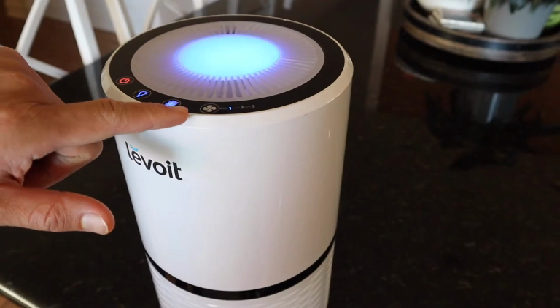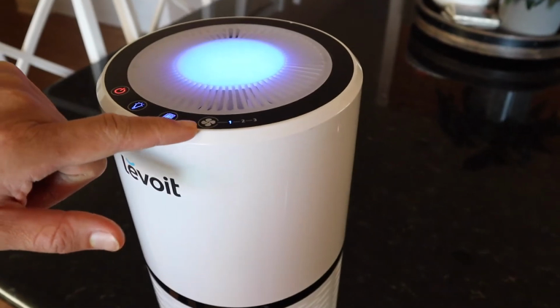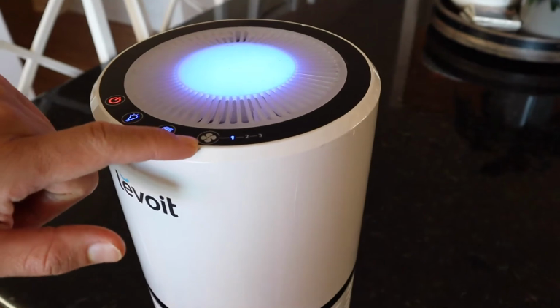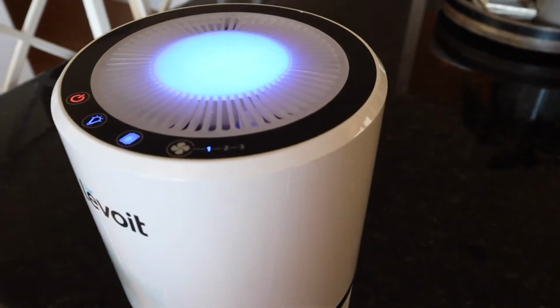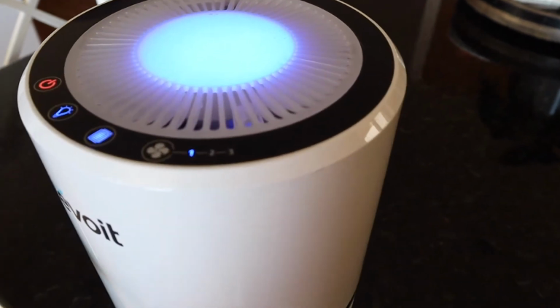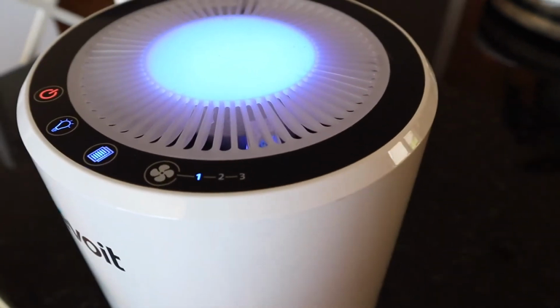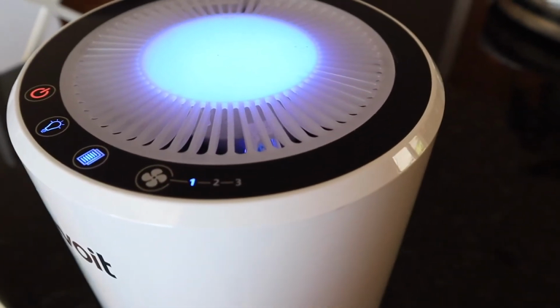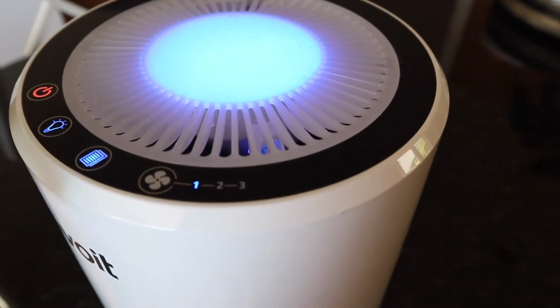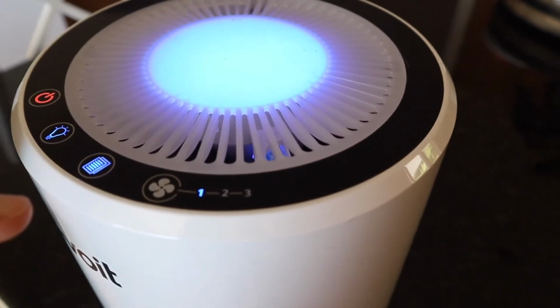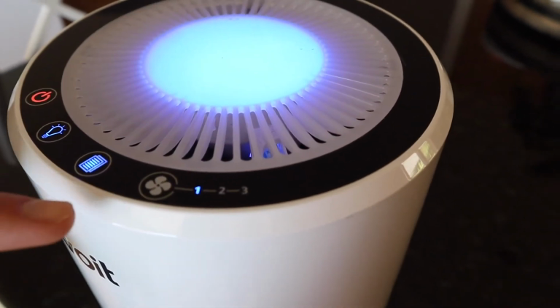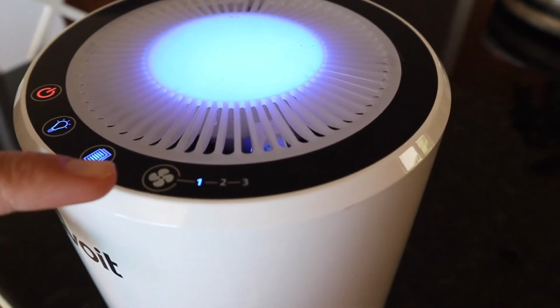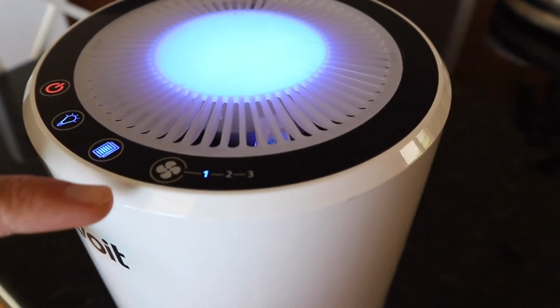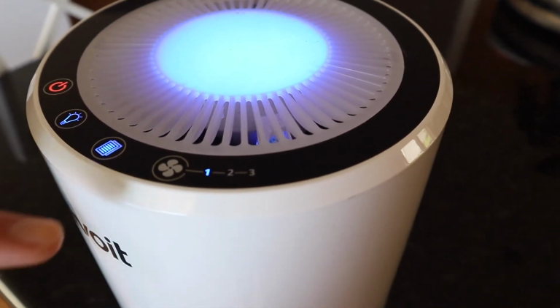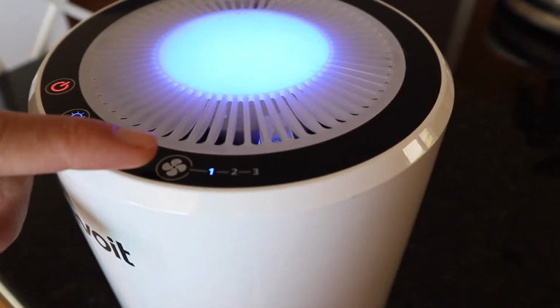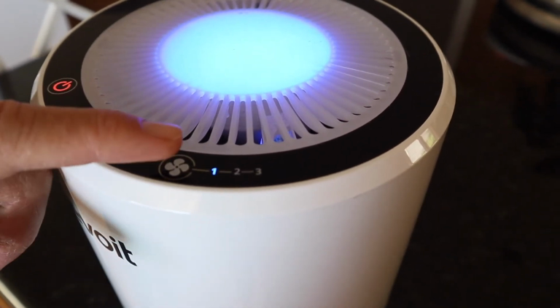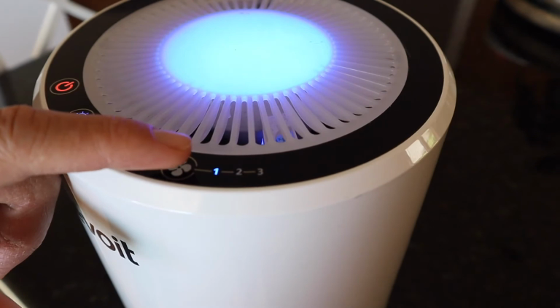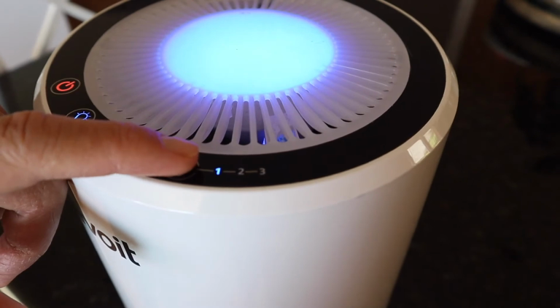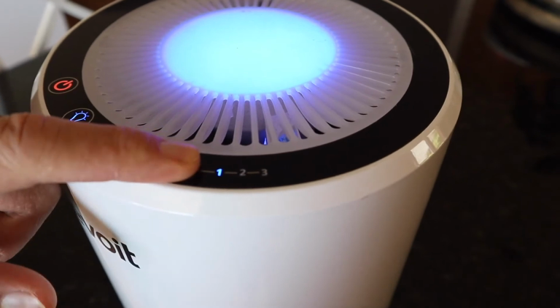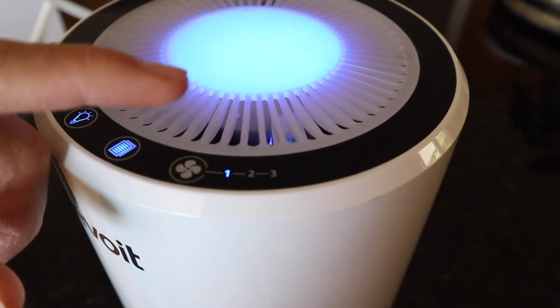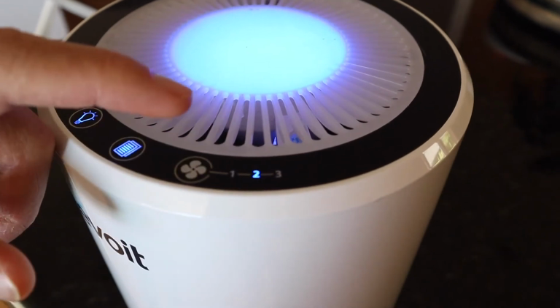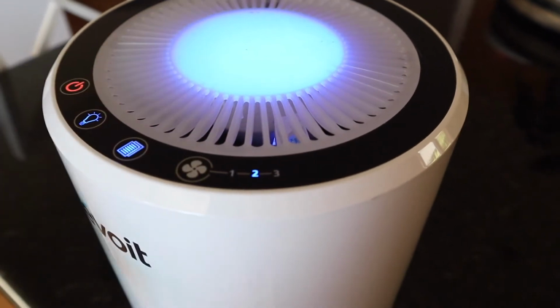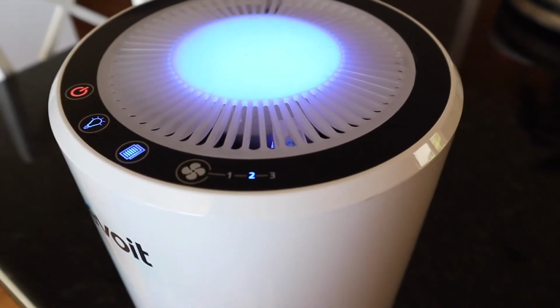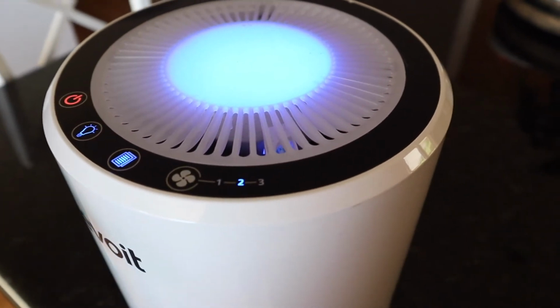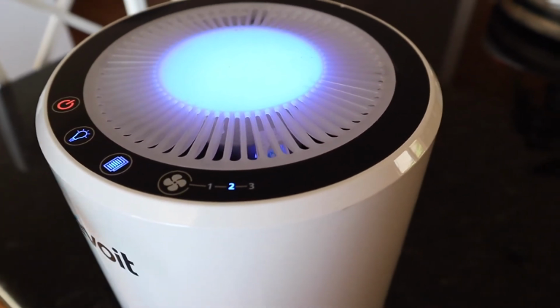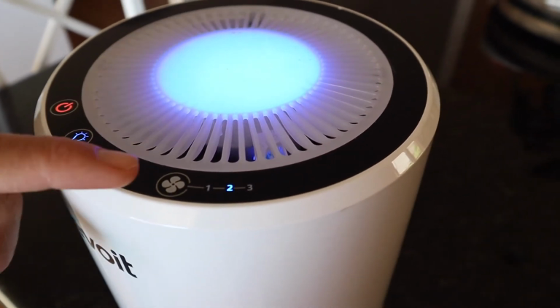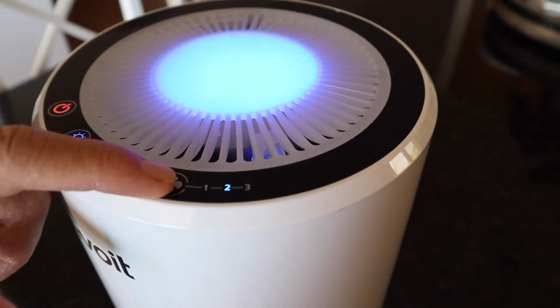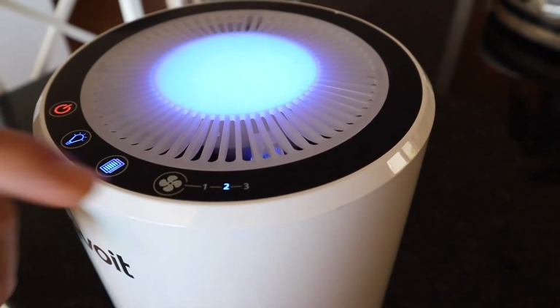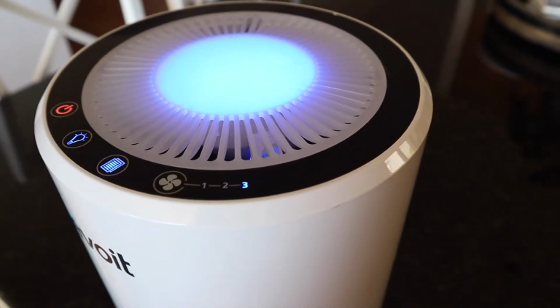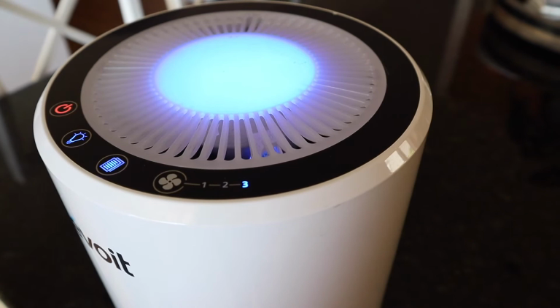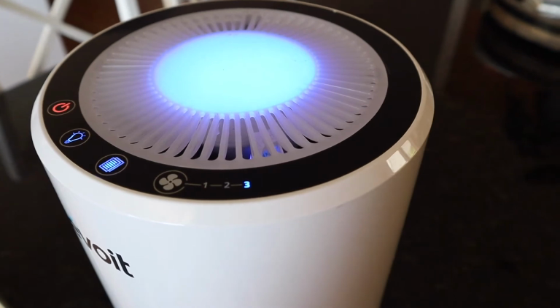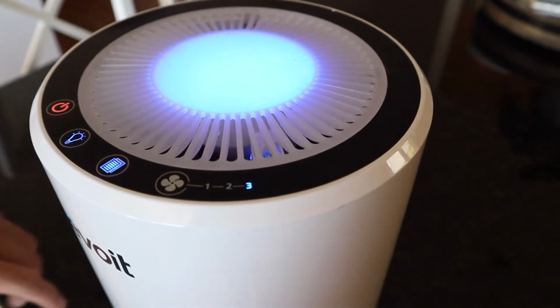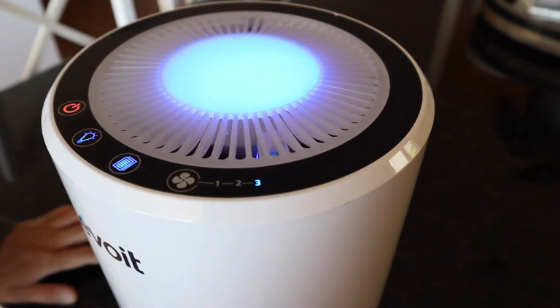Right over here you have the fan speed control. It has three speeds — one, two, and three. I'll go ahead and cycle through them: that's two, and that's three.